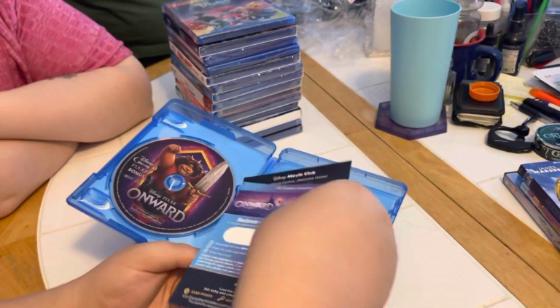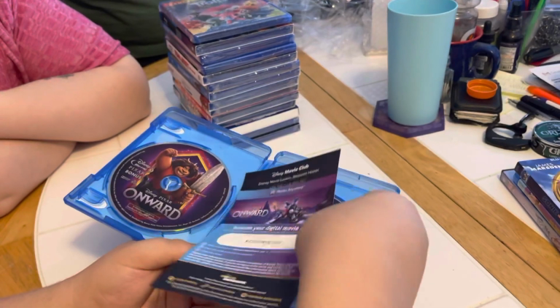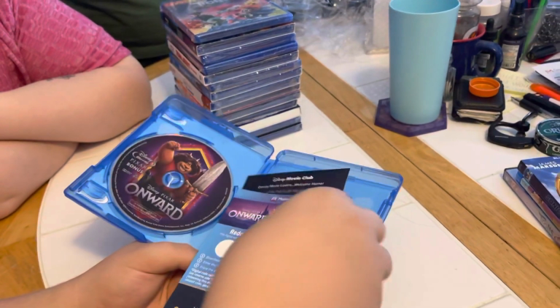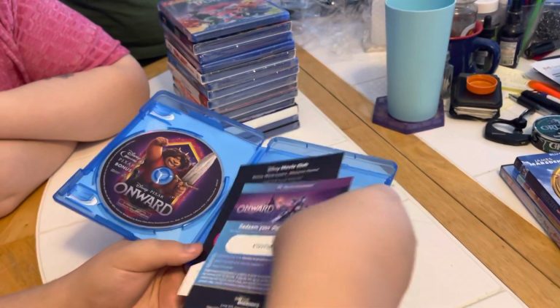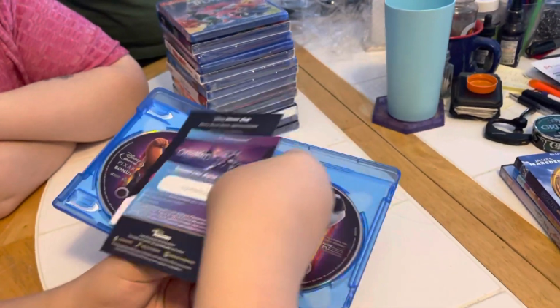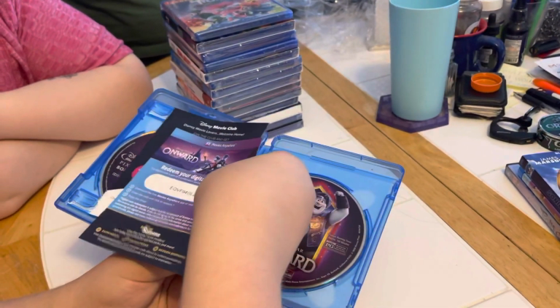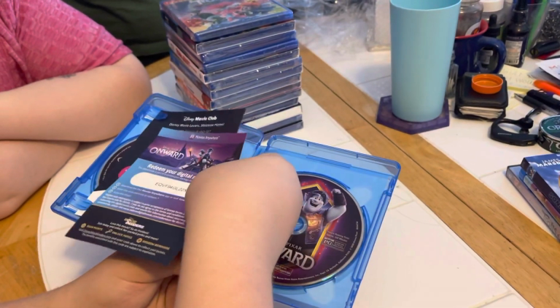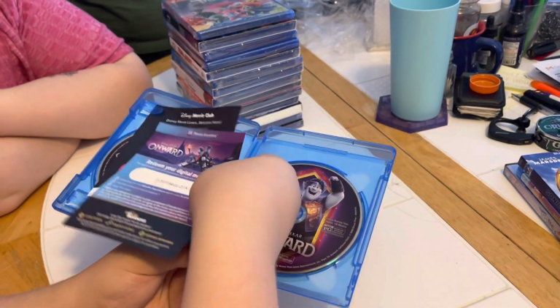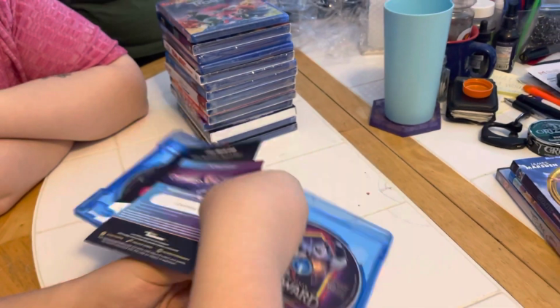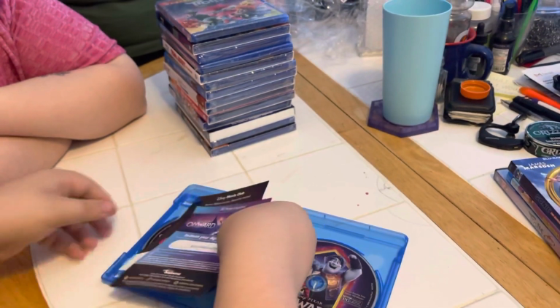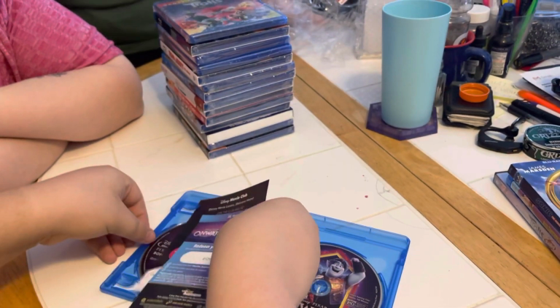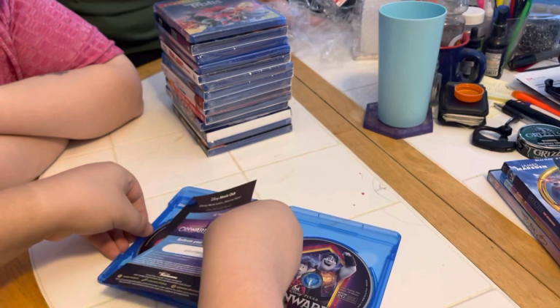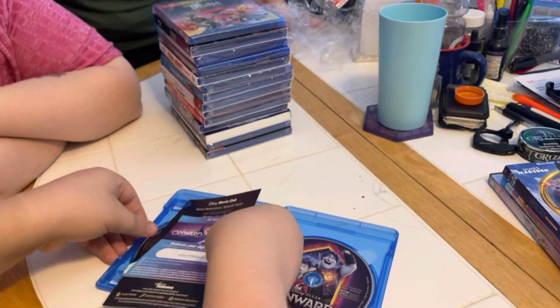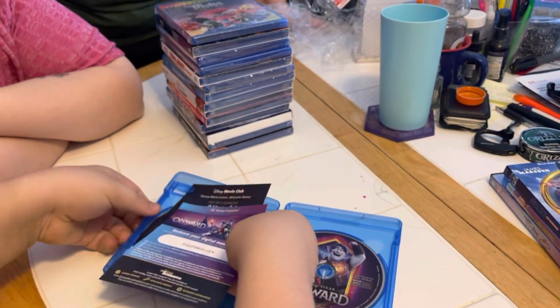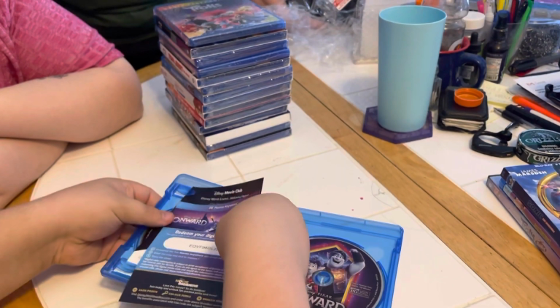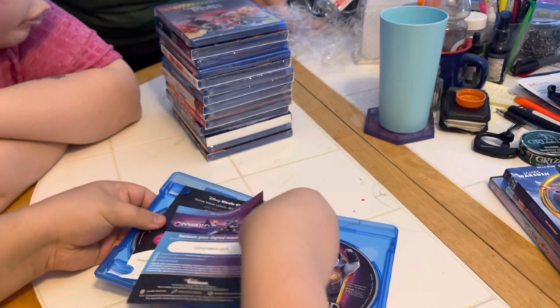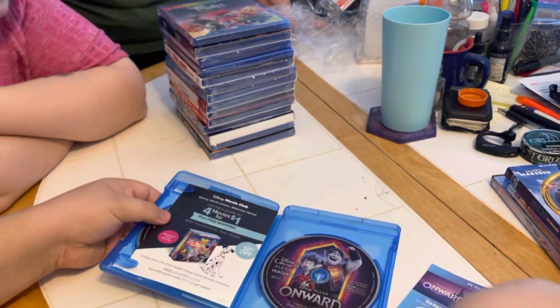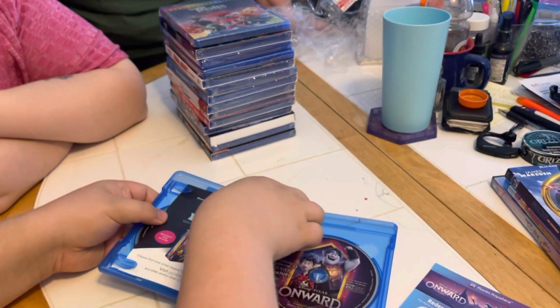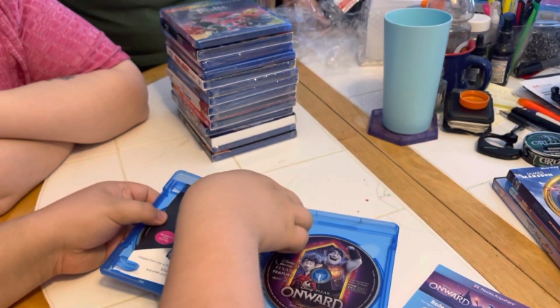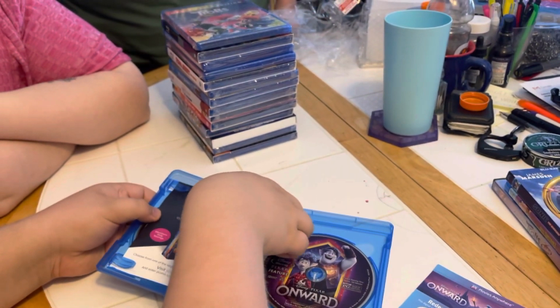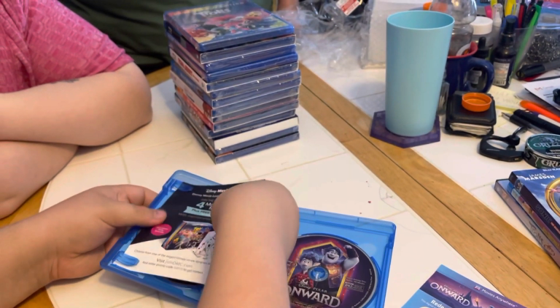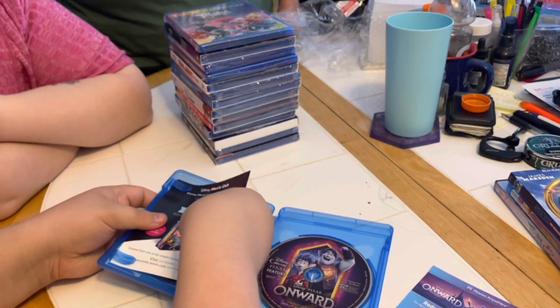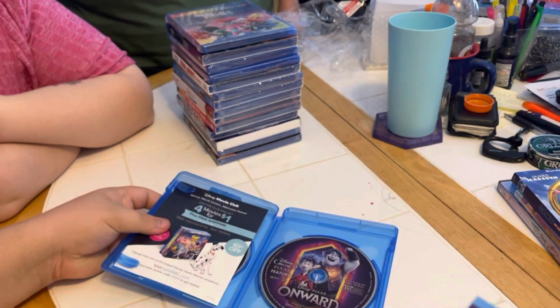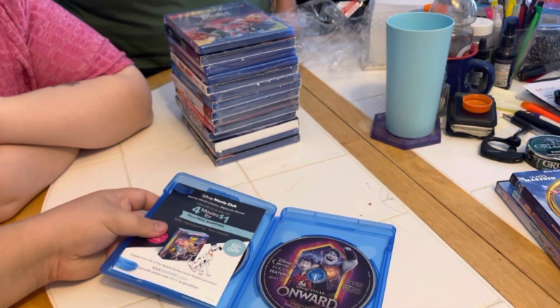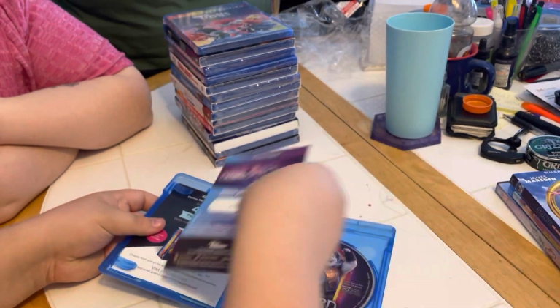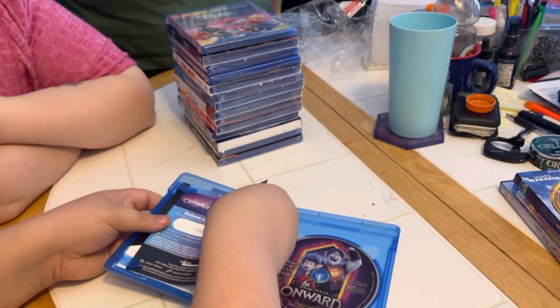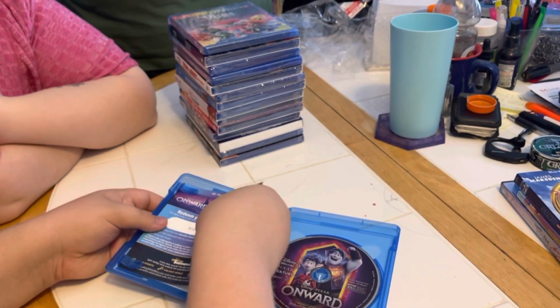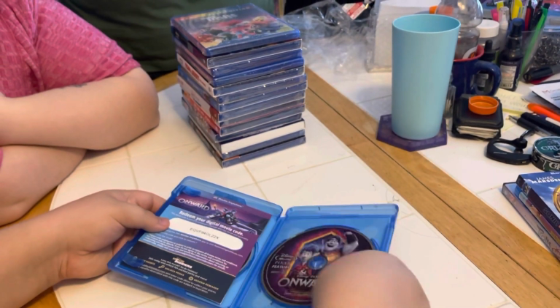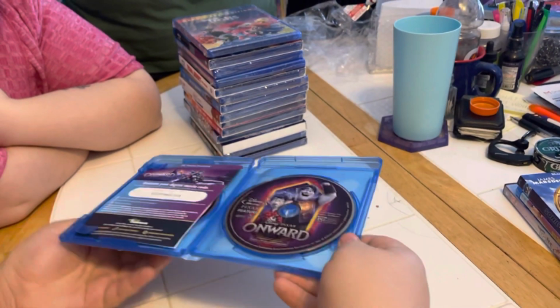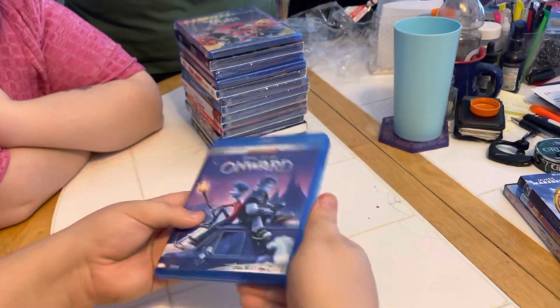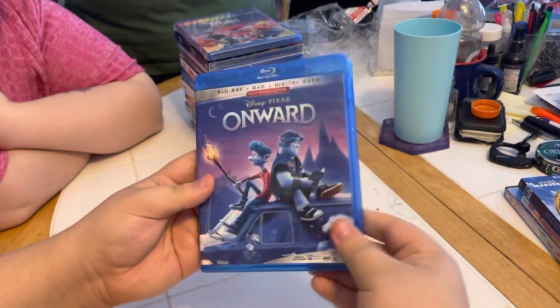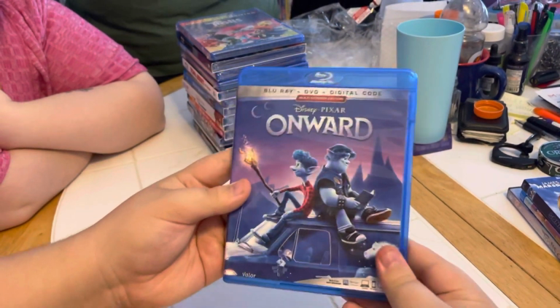Now we put the inserts back in — and I gotta blow my nose in about three seconds — and then here we go, all done.